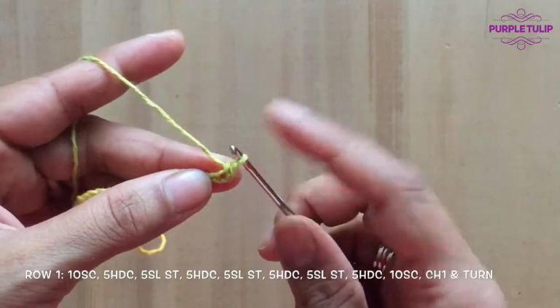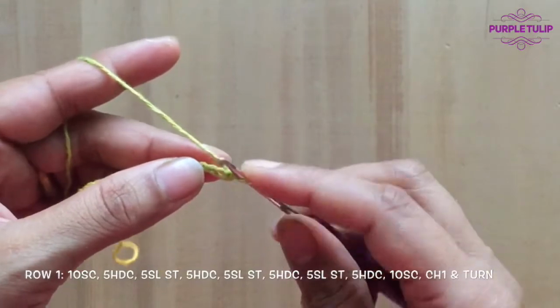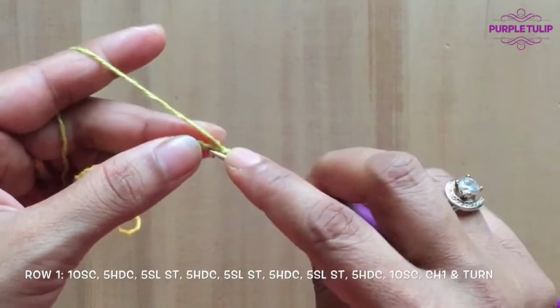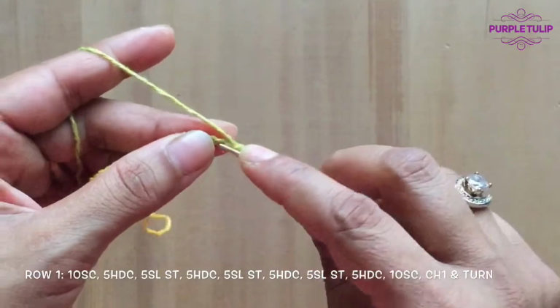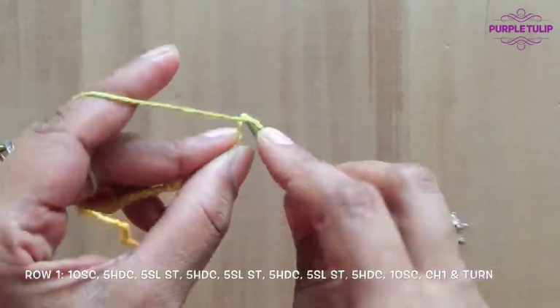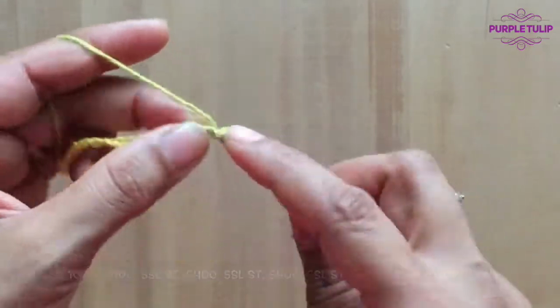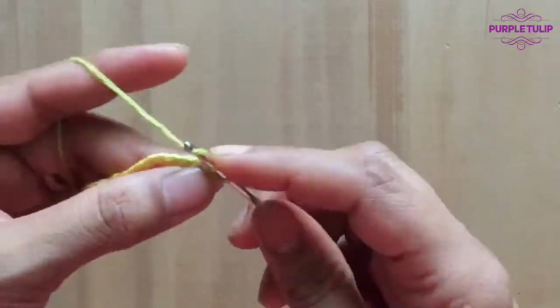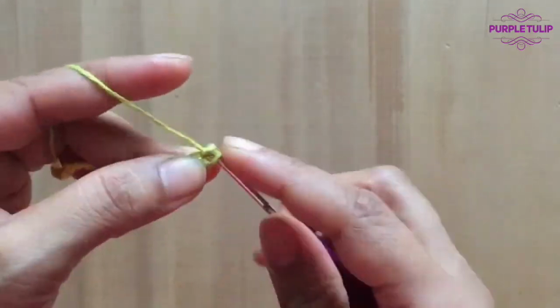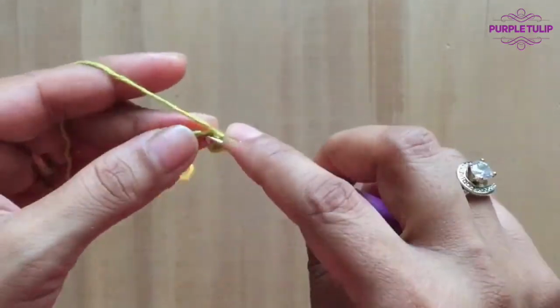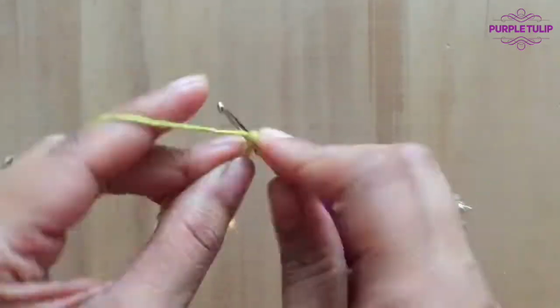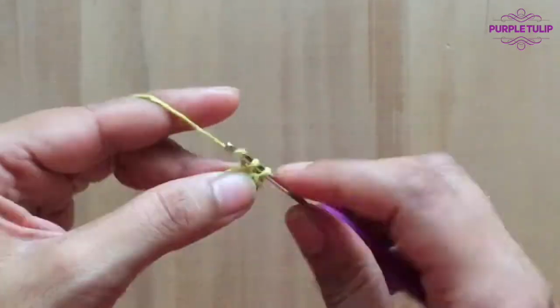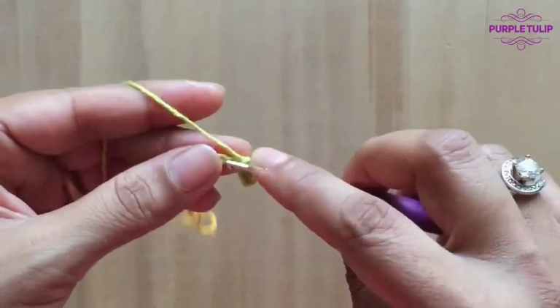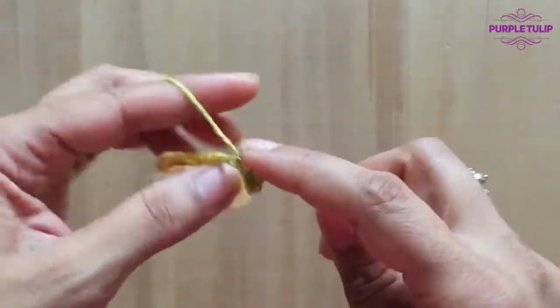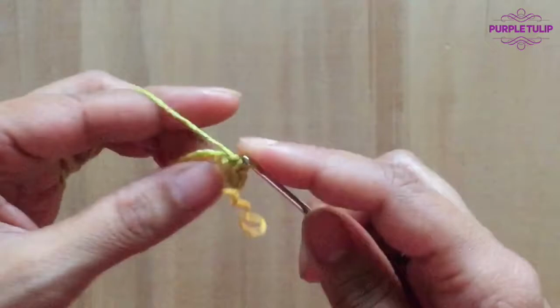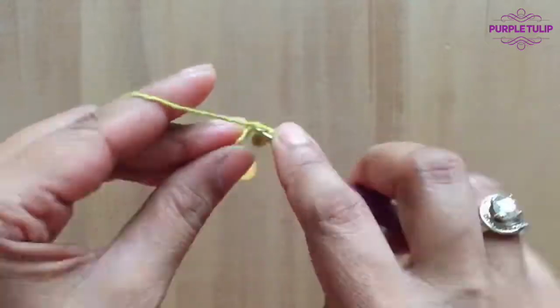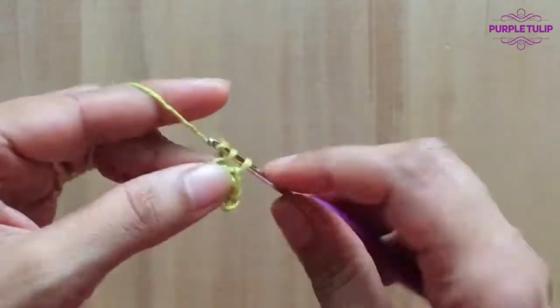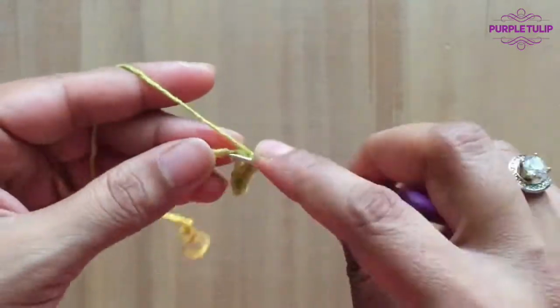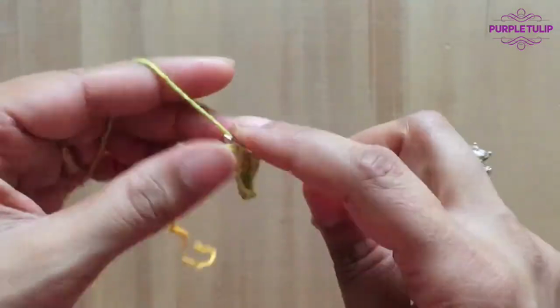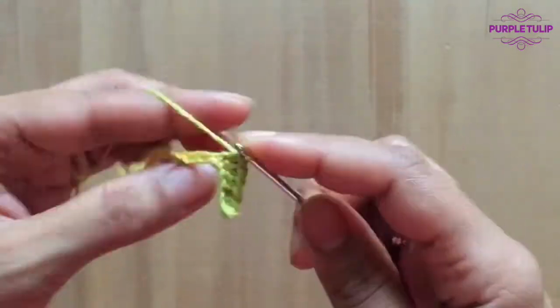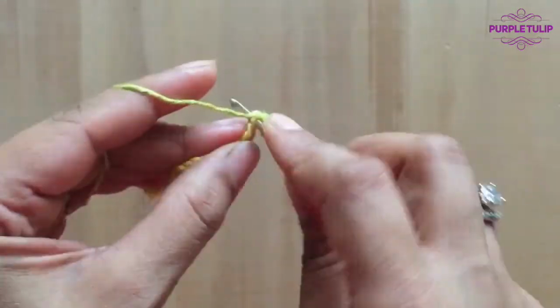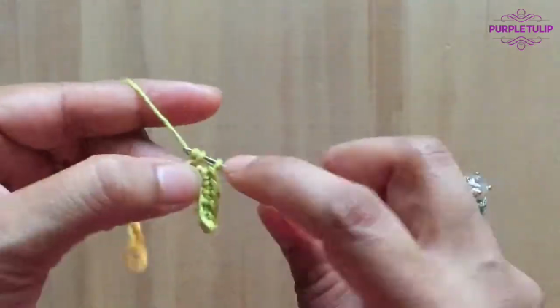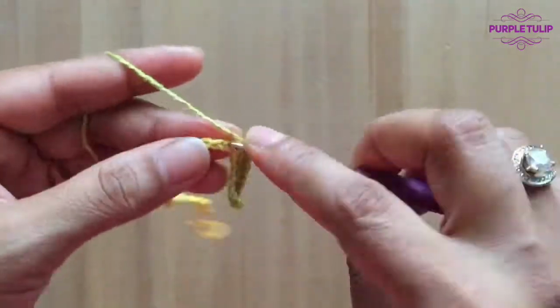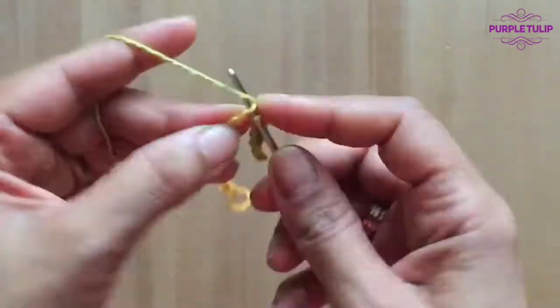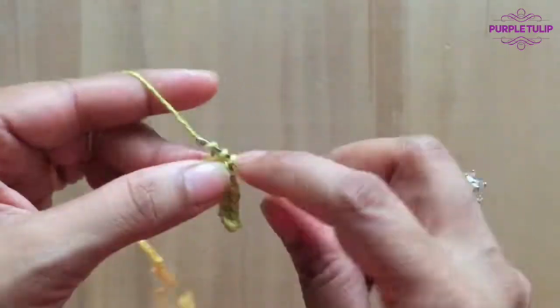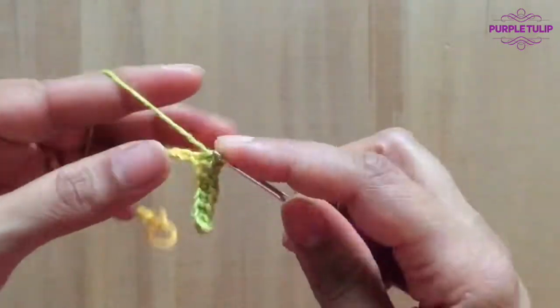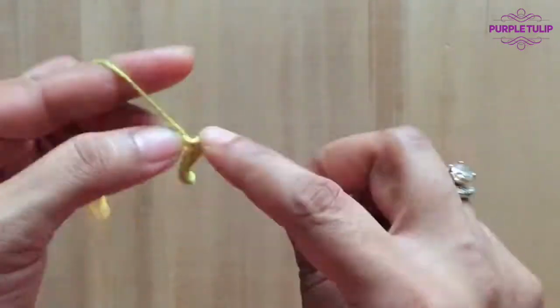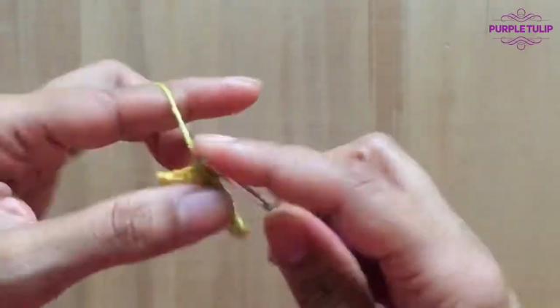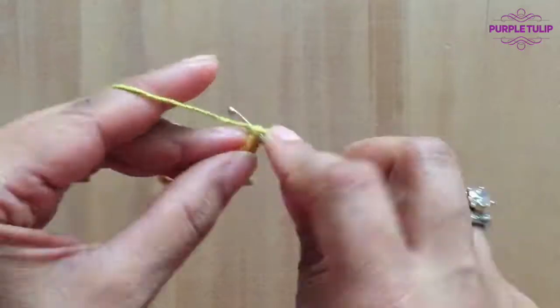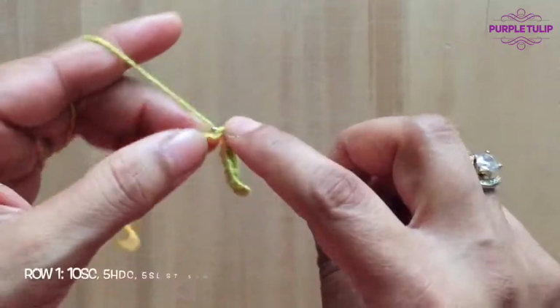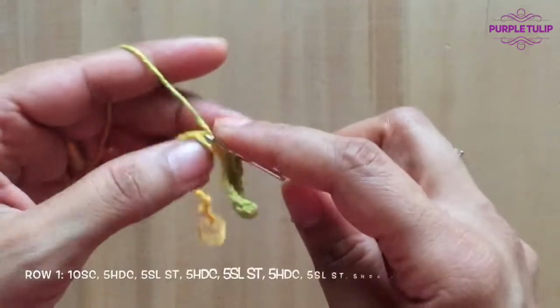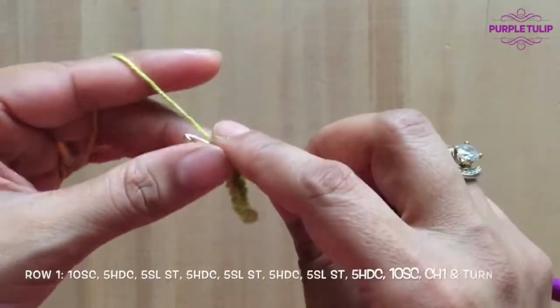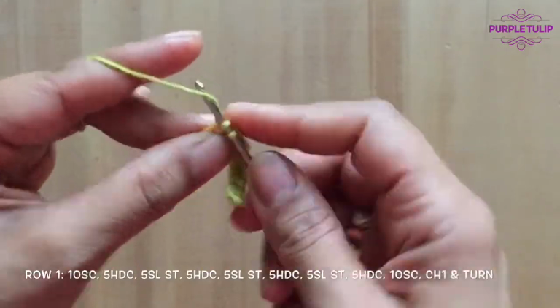We'll insert our hook into the second stitch and make a single crochet, then for the next nine more stitches we'll do single crochets — a total of 10 single crochets. That's one through 10.